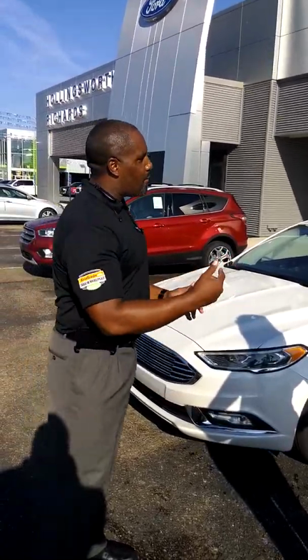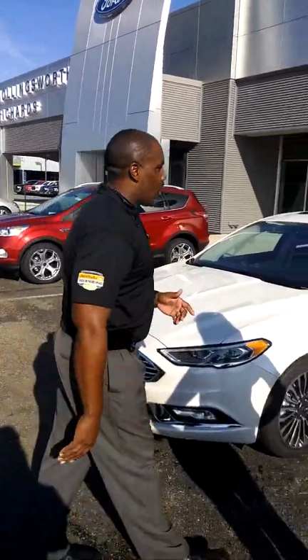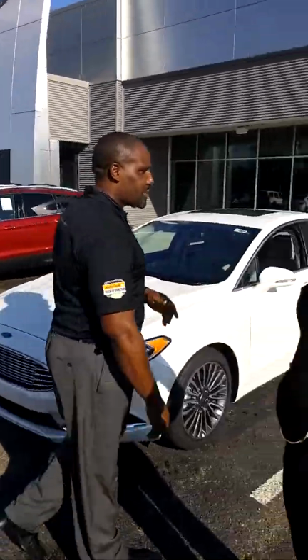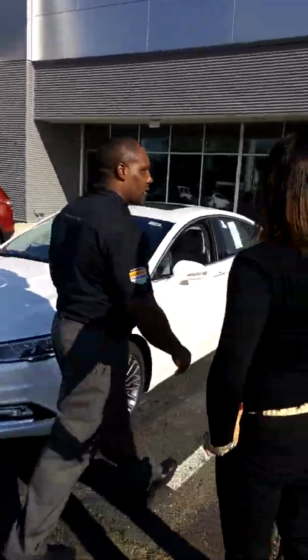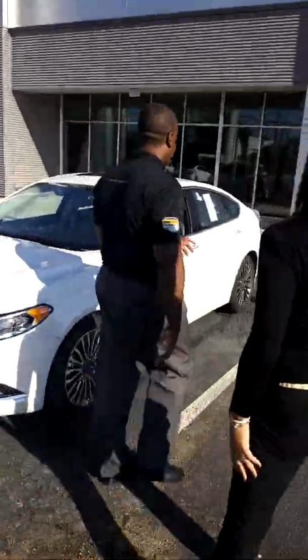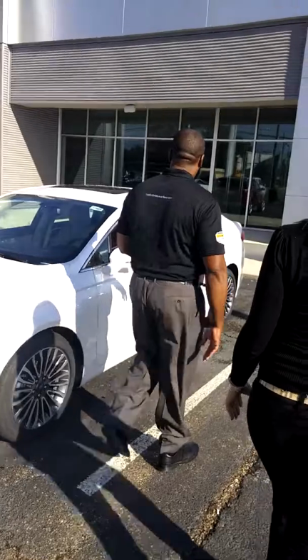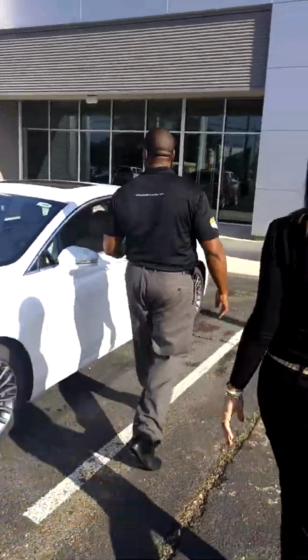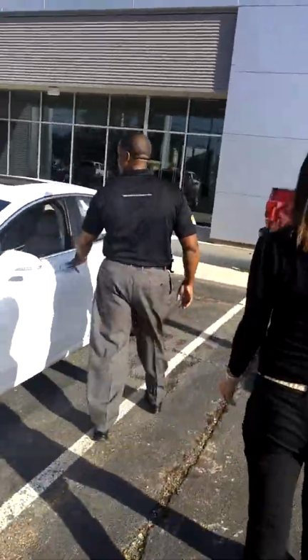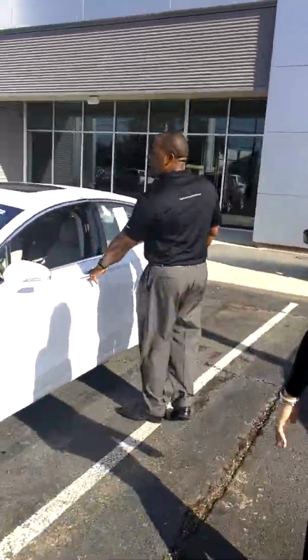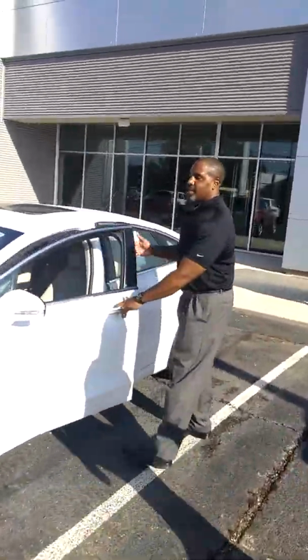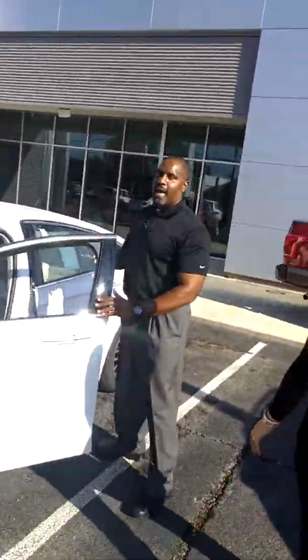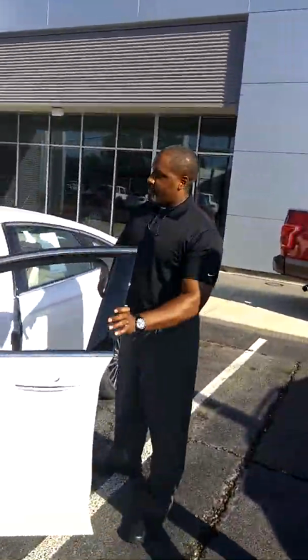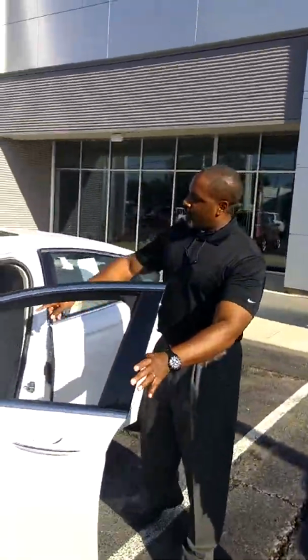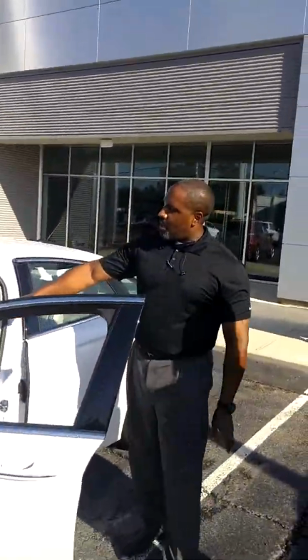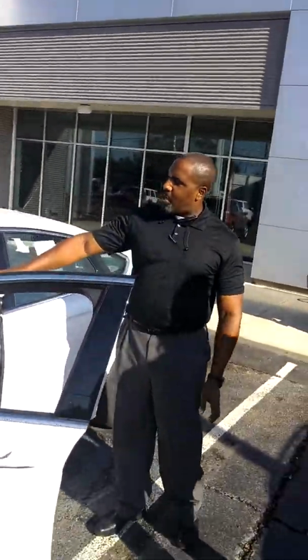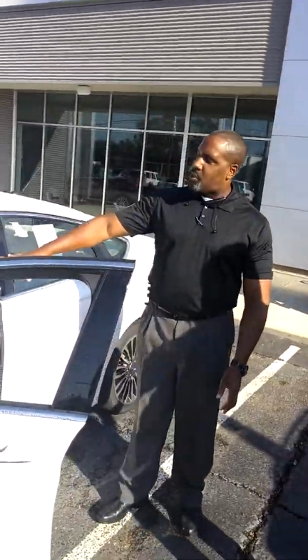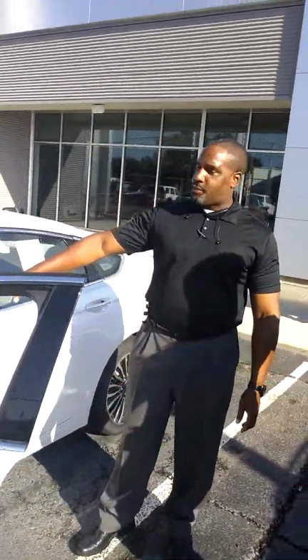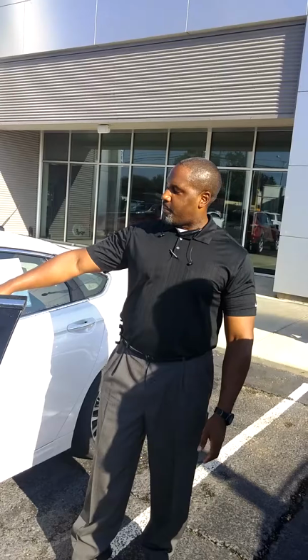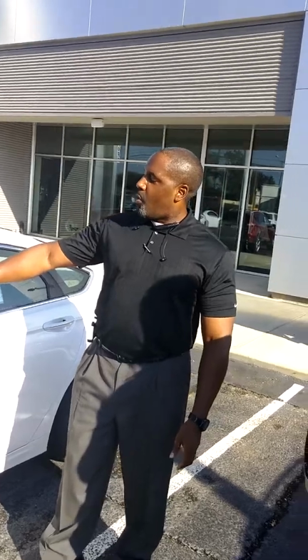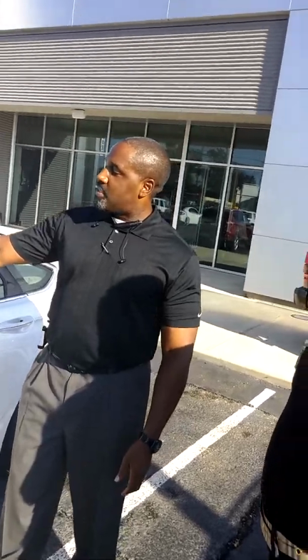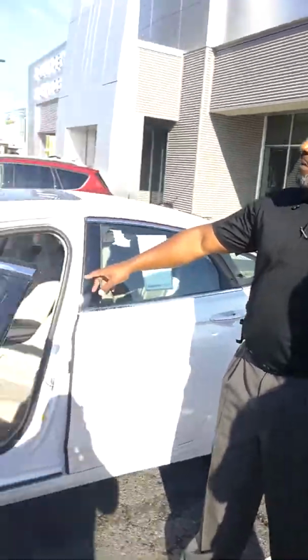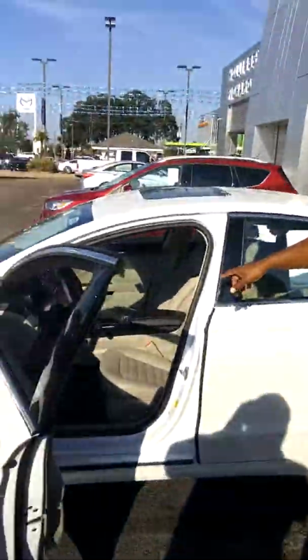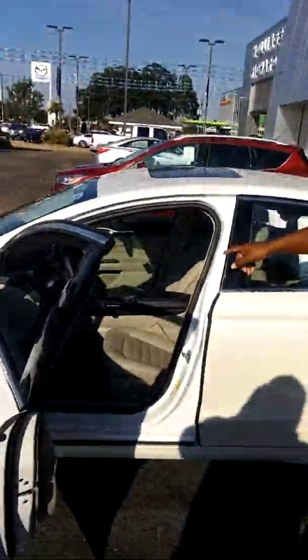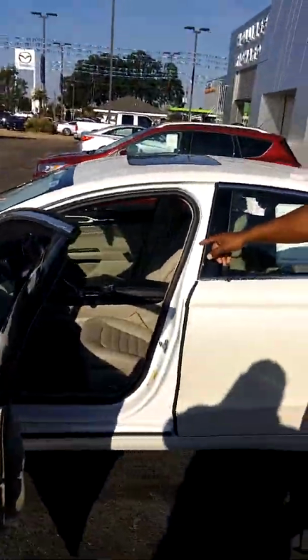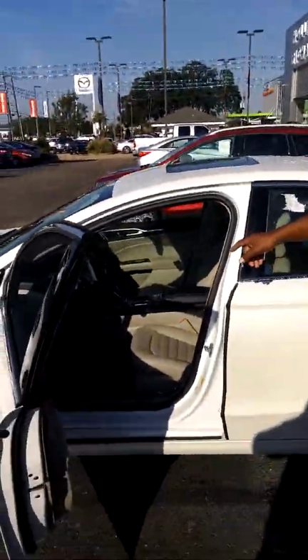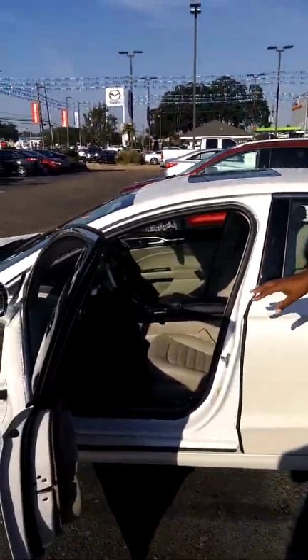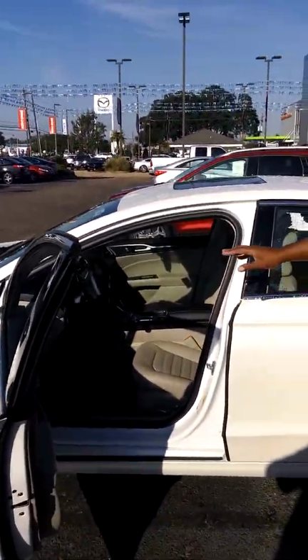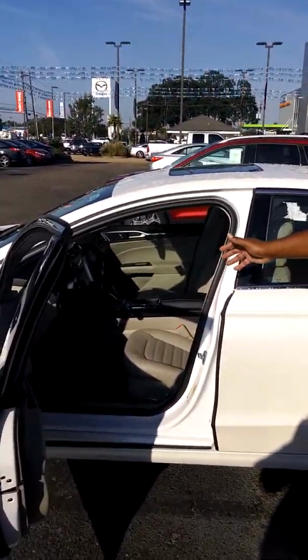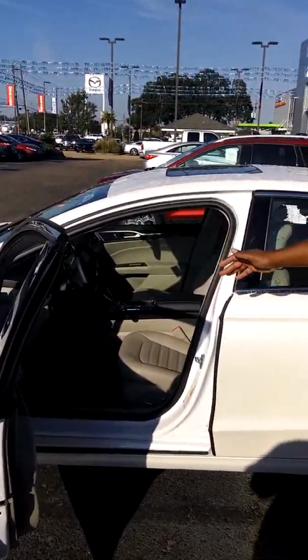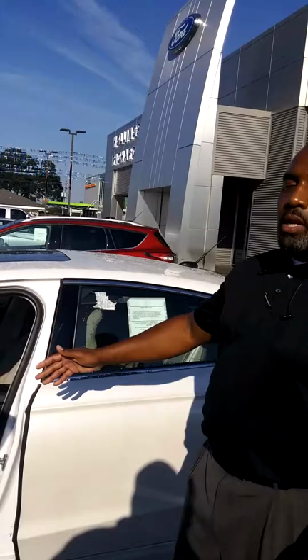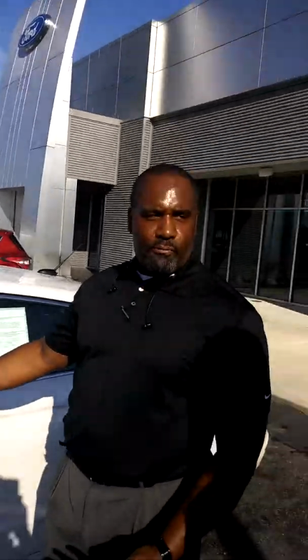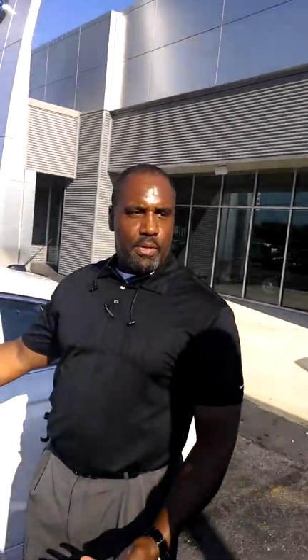Come on around, I'm going to show you something over here. As you look inside, don't be alarmed because you don't see a gear shifter. What Ford has done is they've gone to a rotary shifter, which makes shifting easier and also a little bit more fun.